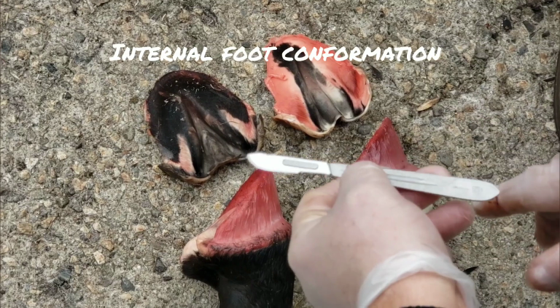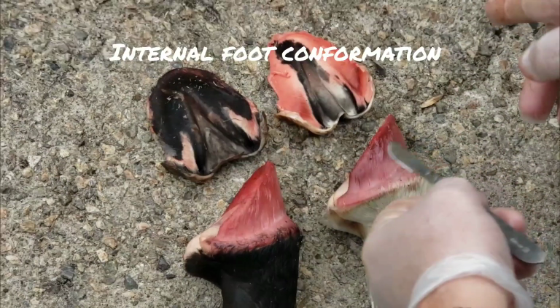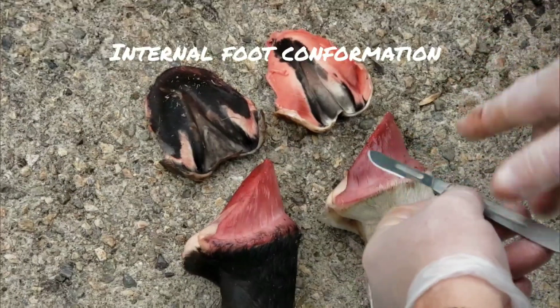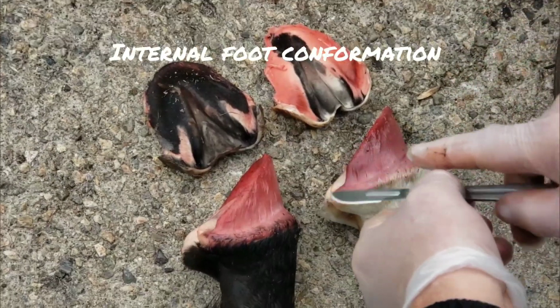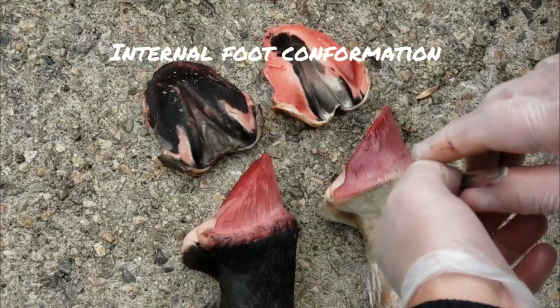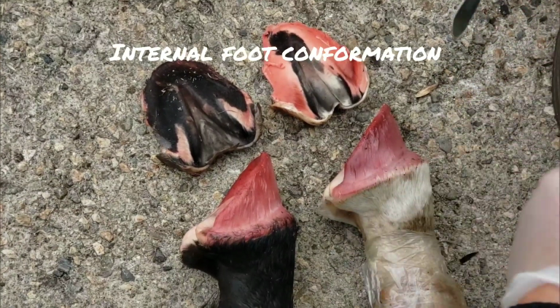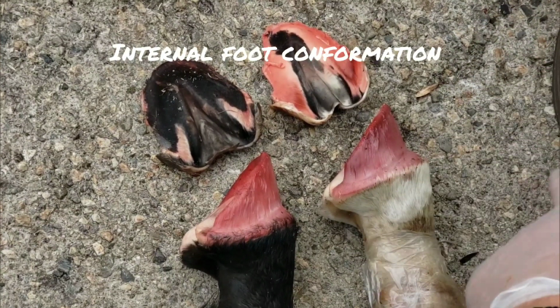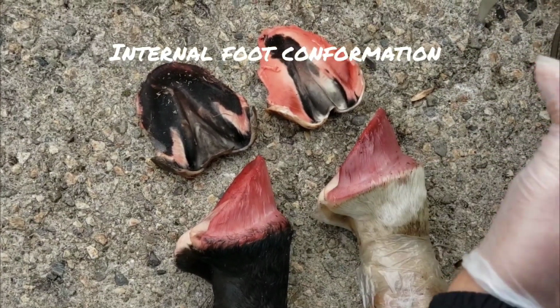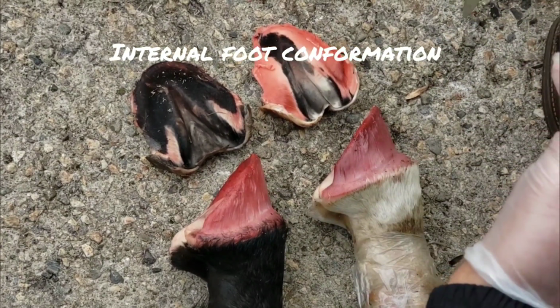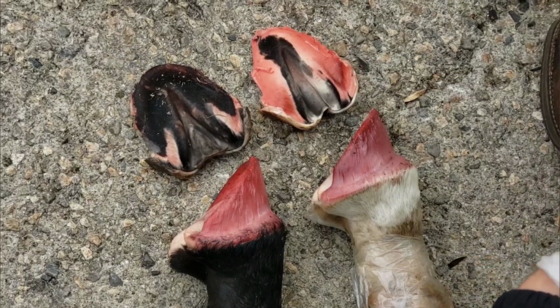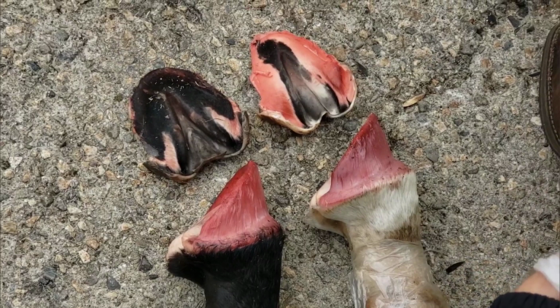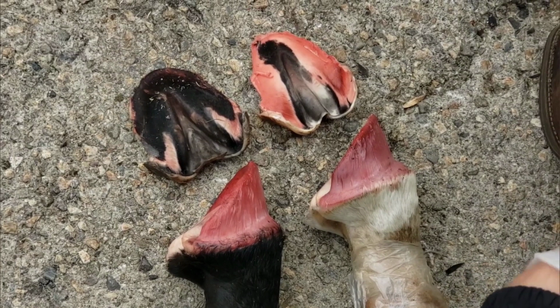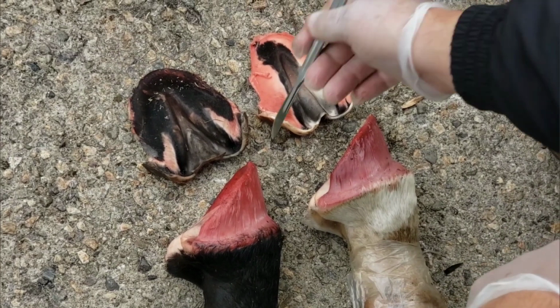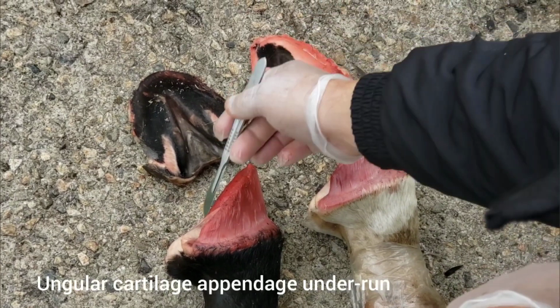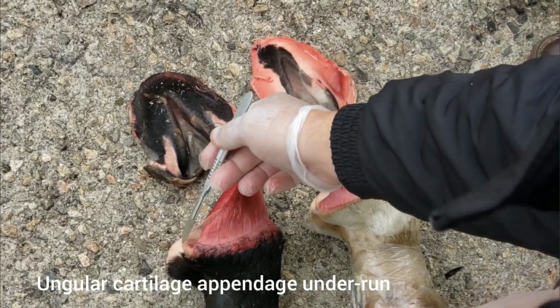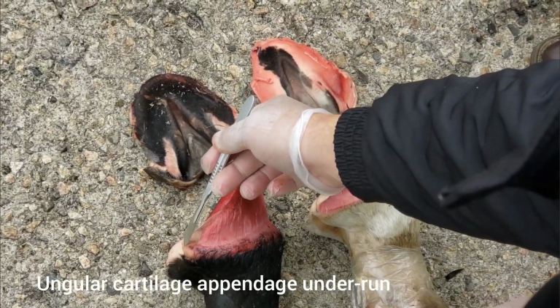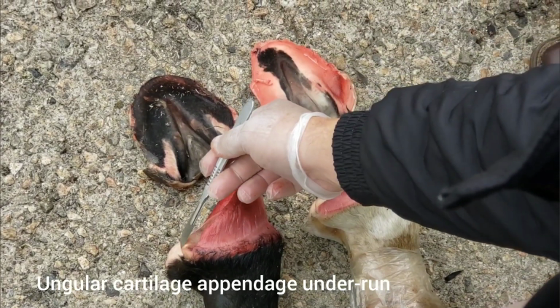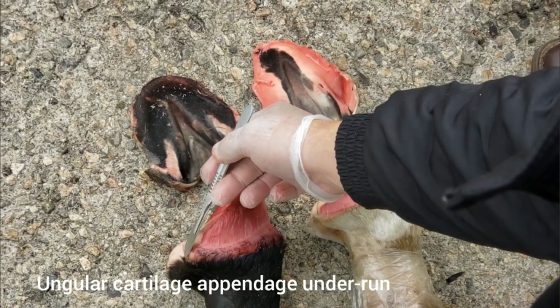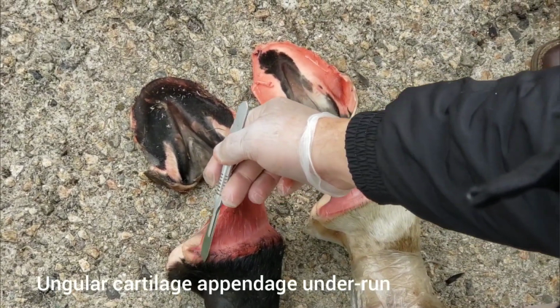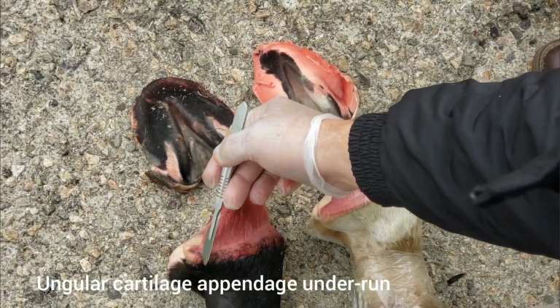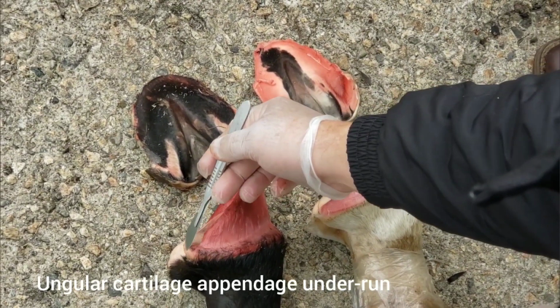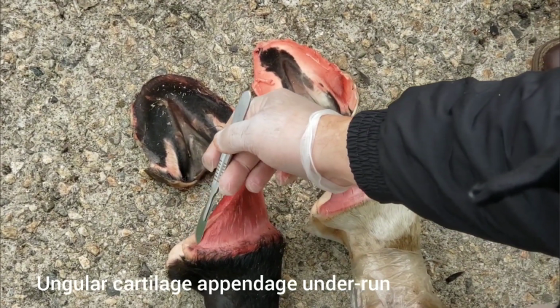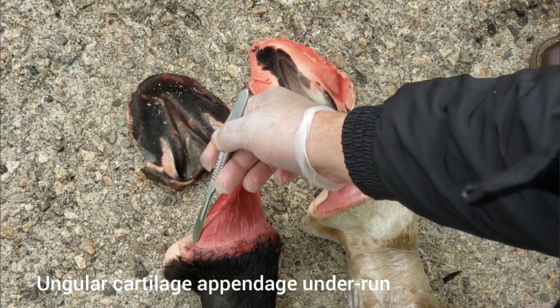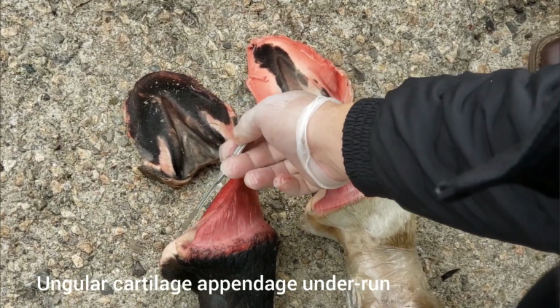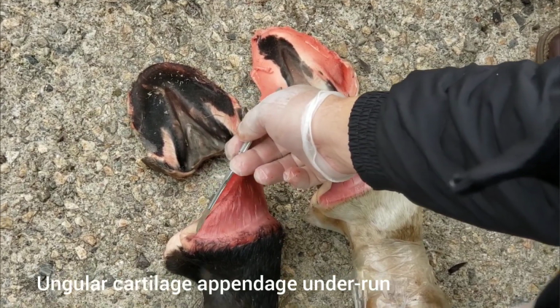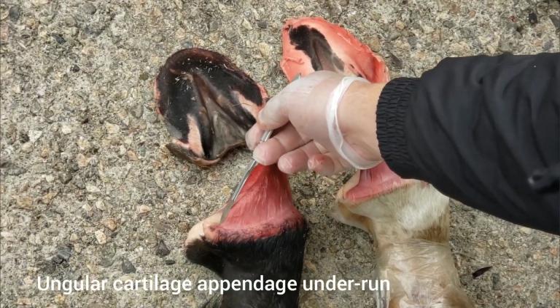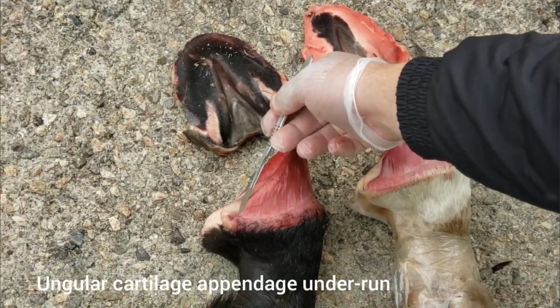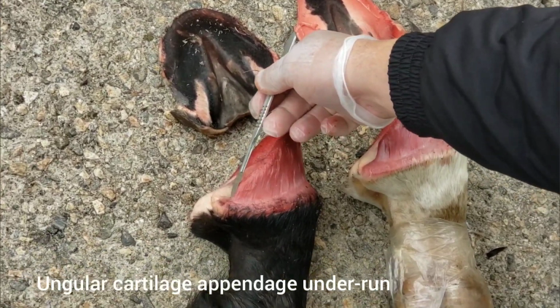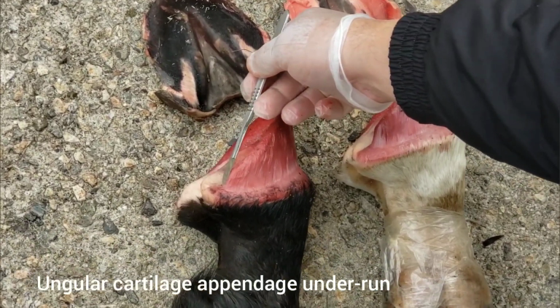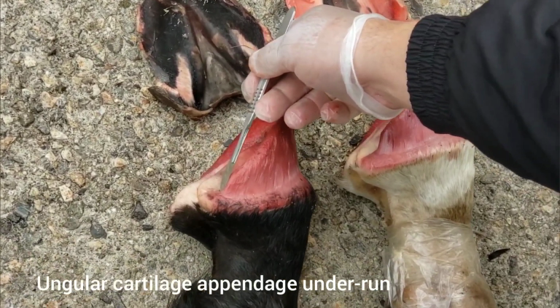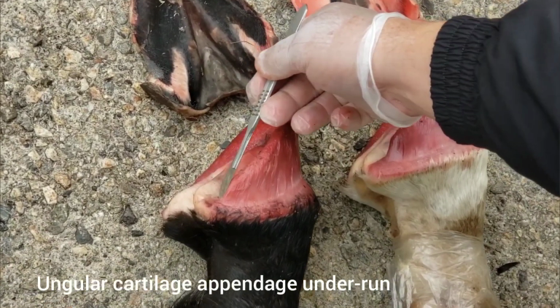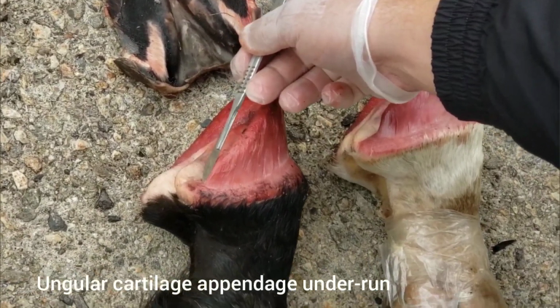We're going to take a look at the confirmation of the foundation for those feet. On this one, we can see that the appendage is elongated and the angle is very shallow.